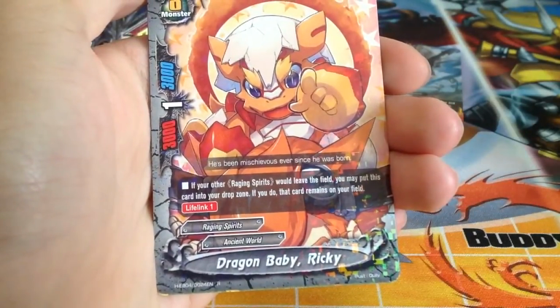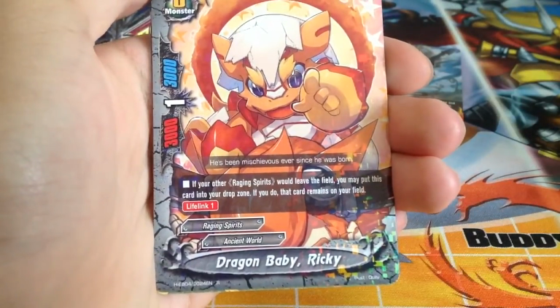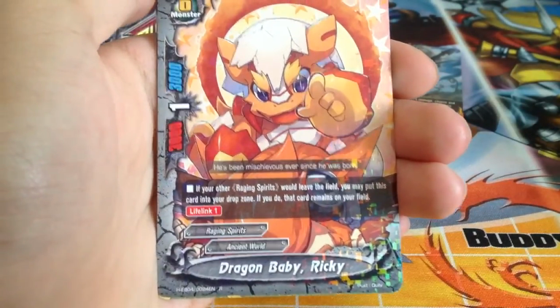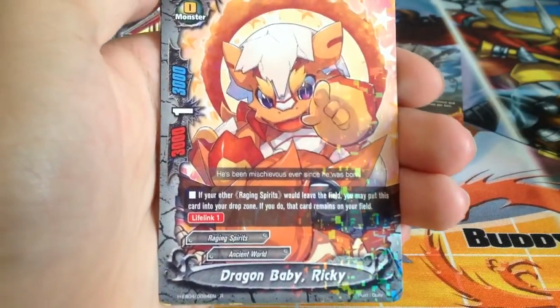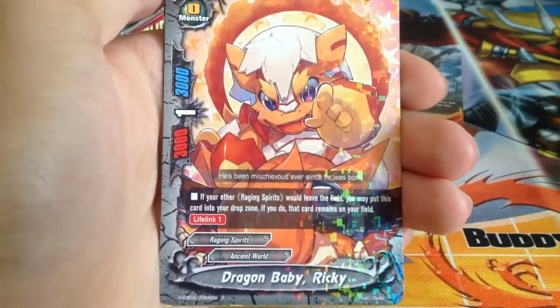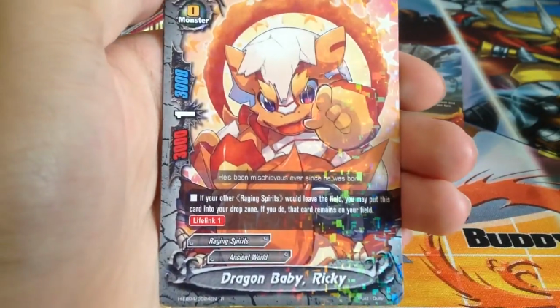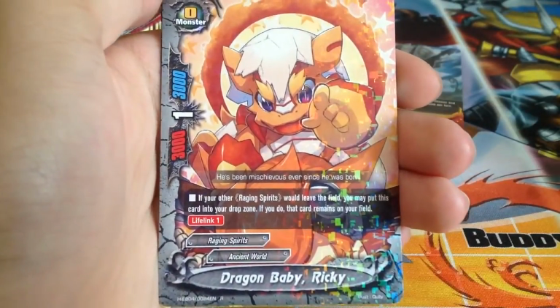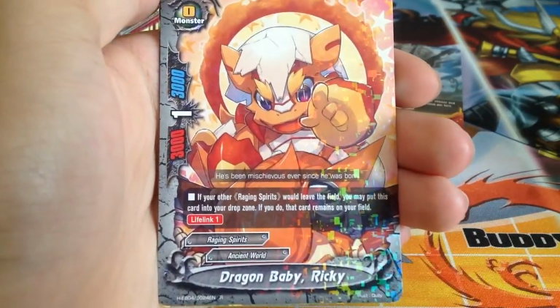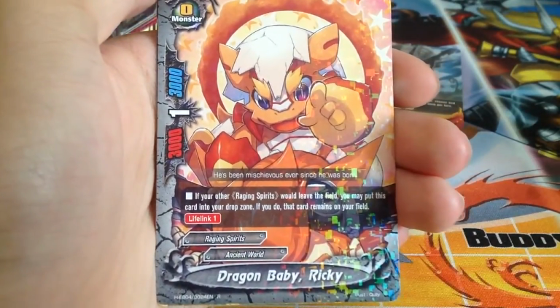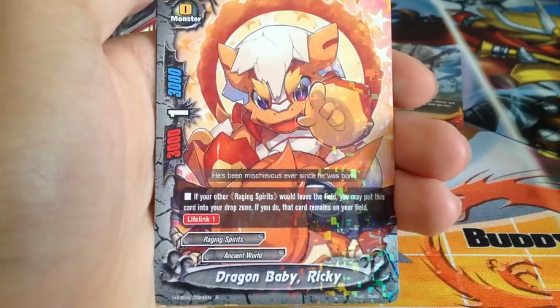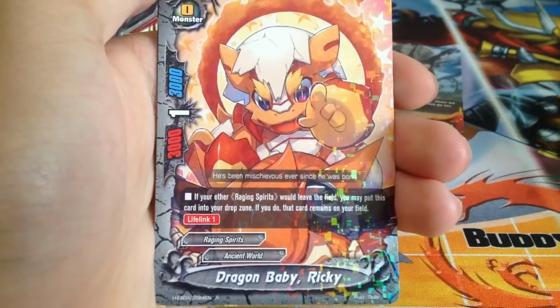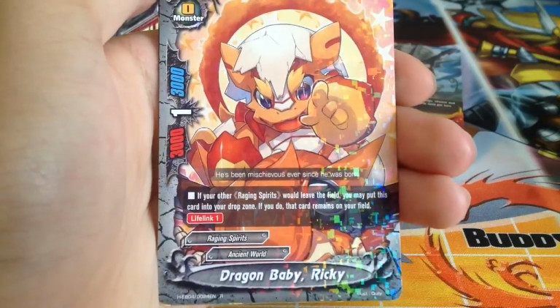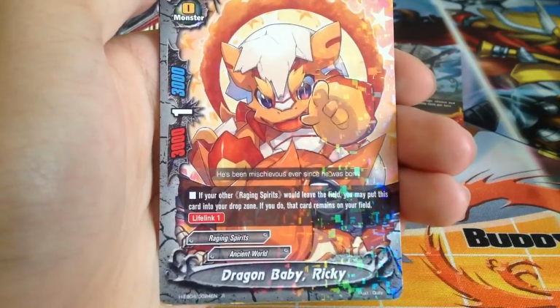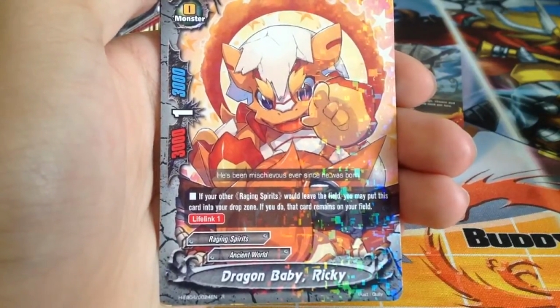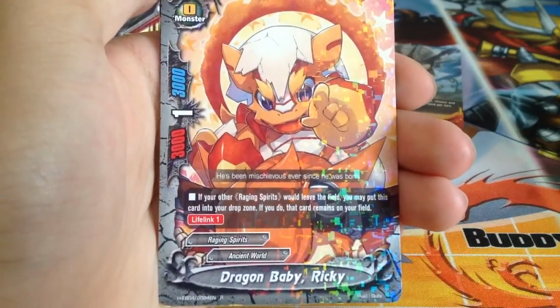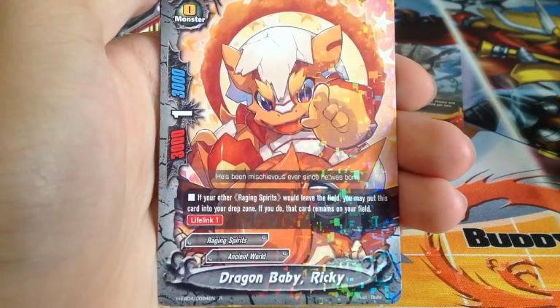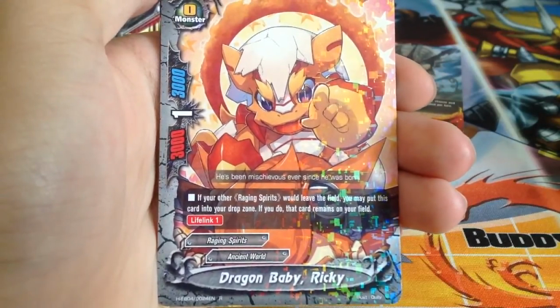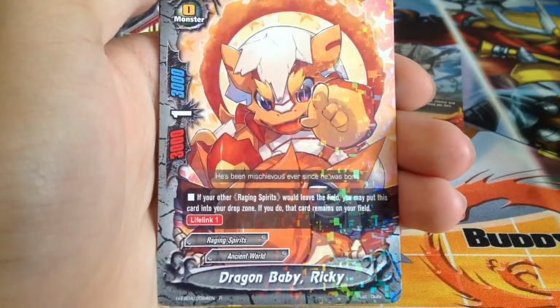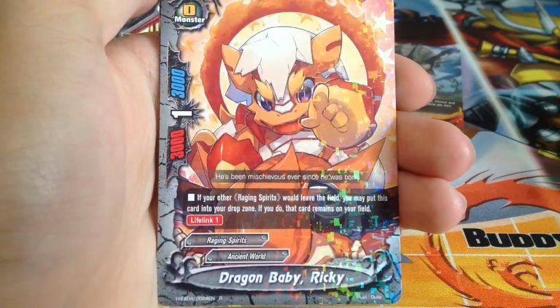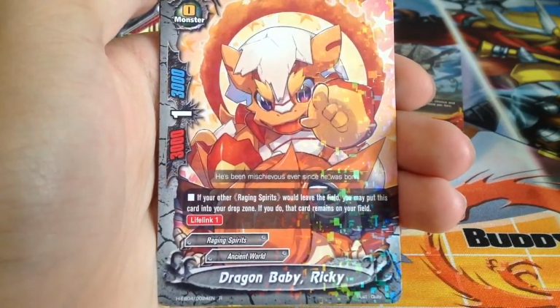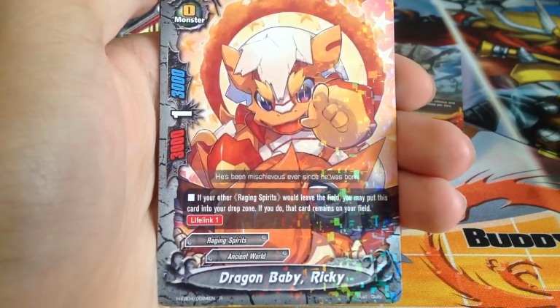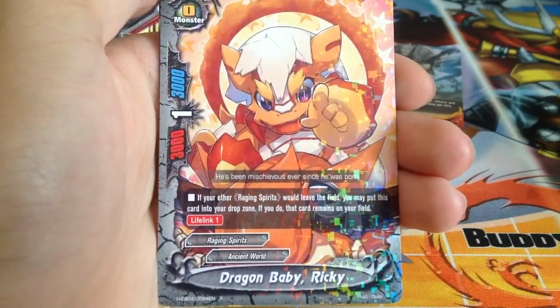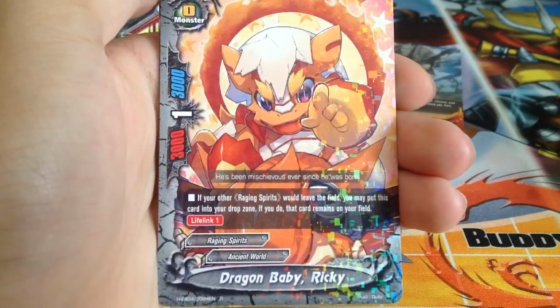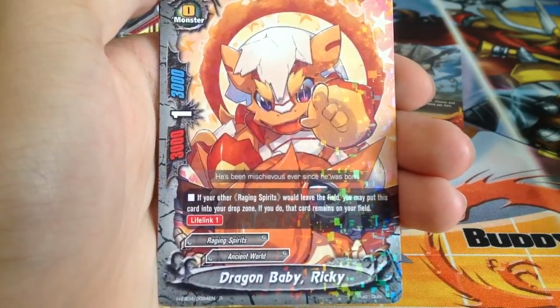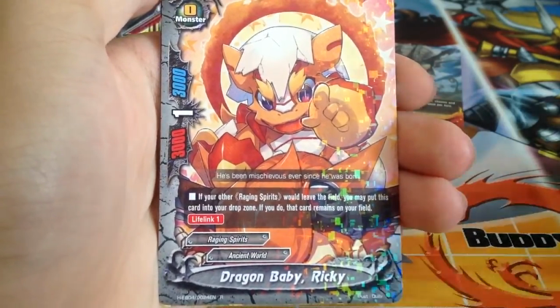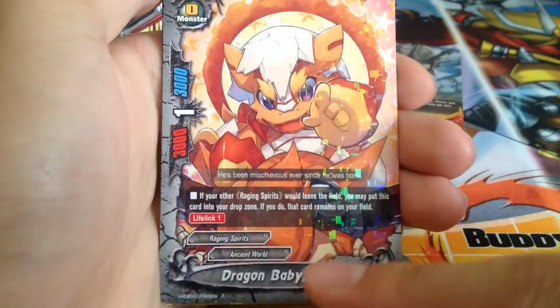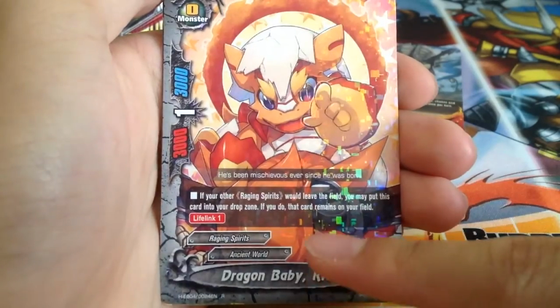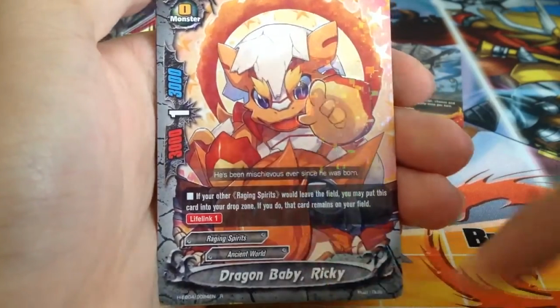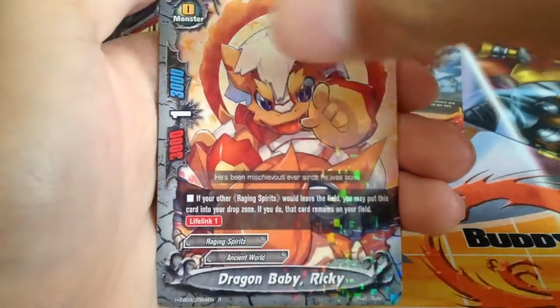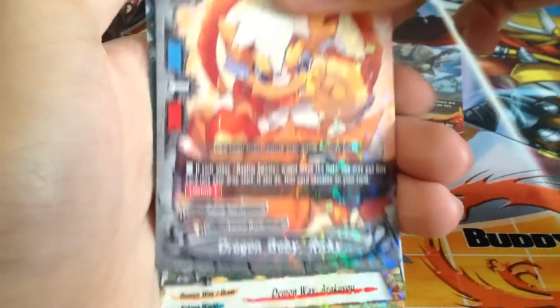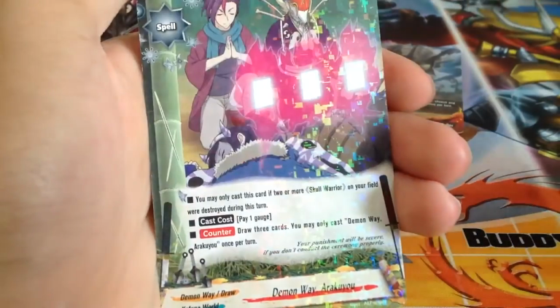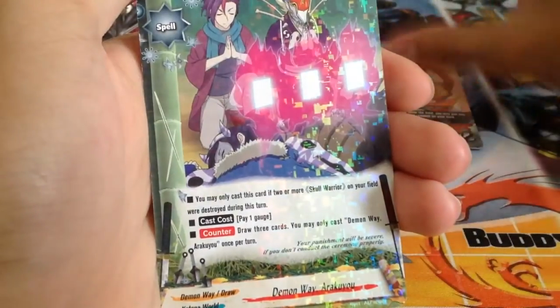Dragon Baby Riki — if your other Raging Spirits would leave the field, you may put this card into your drop zone; if you do, that card remains on the field. So basically pay 1 life as well because it has Lifeline 1.